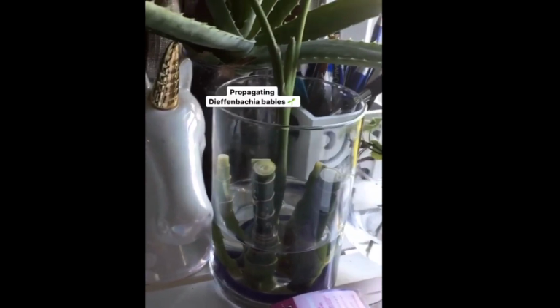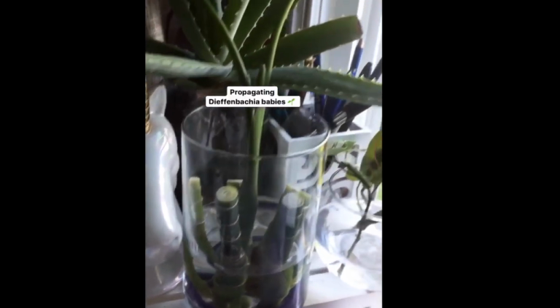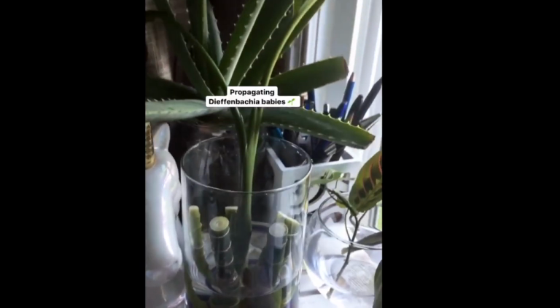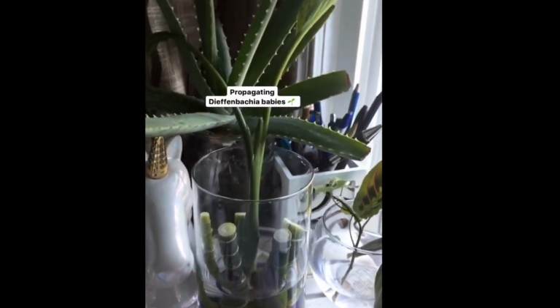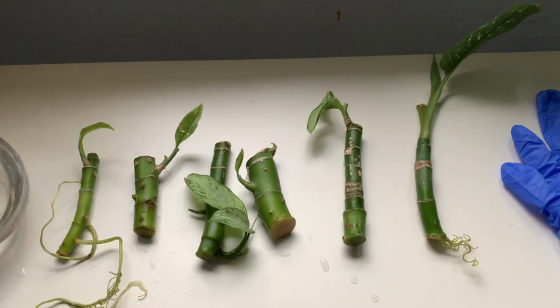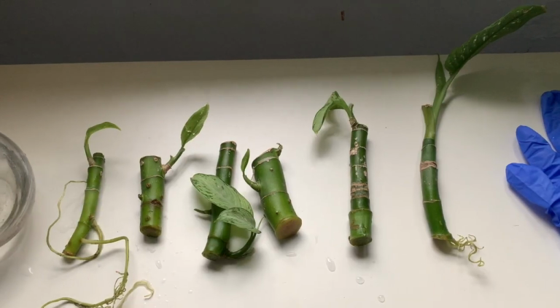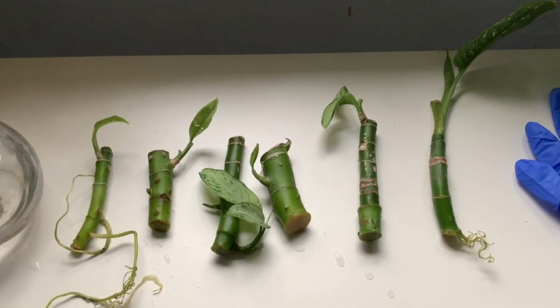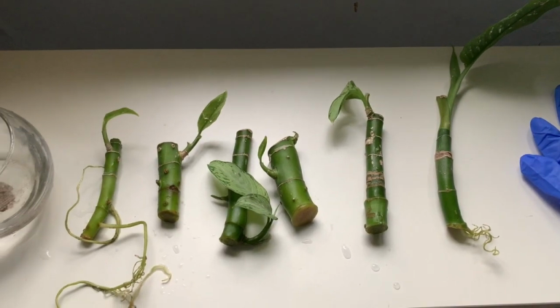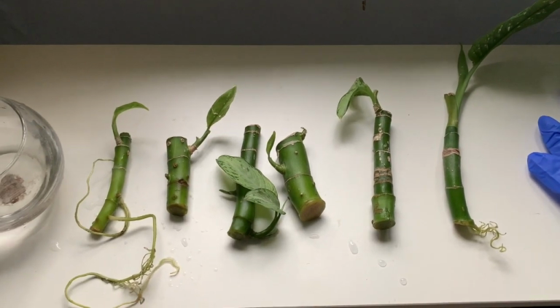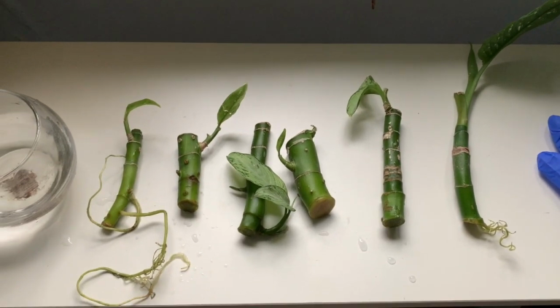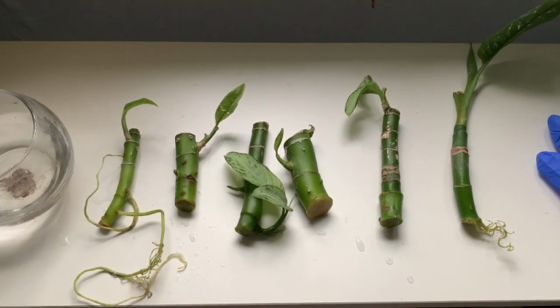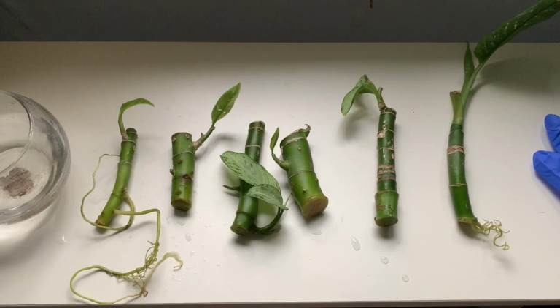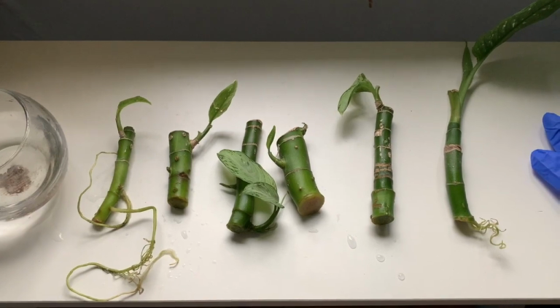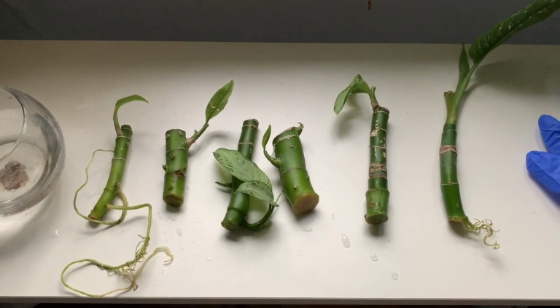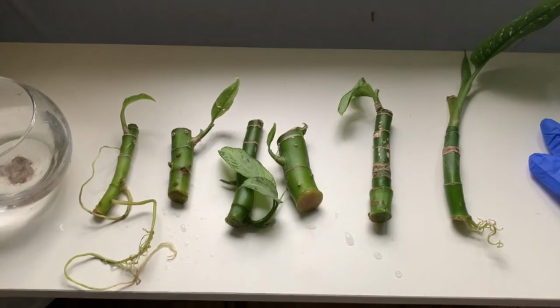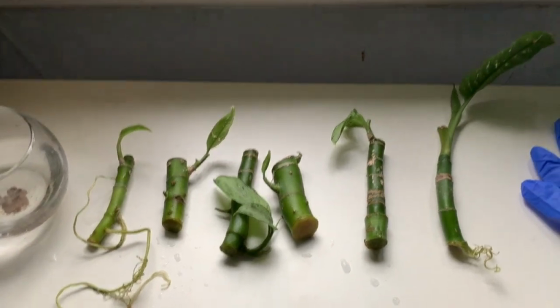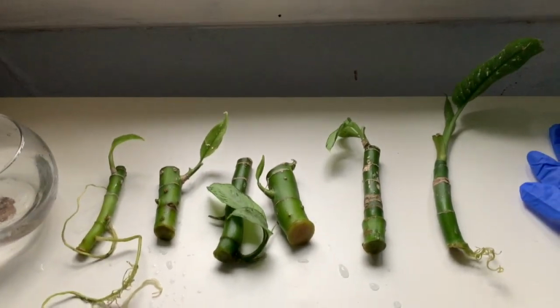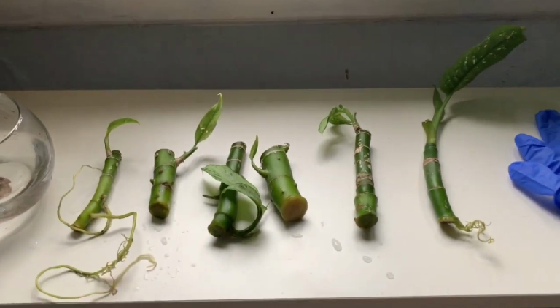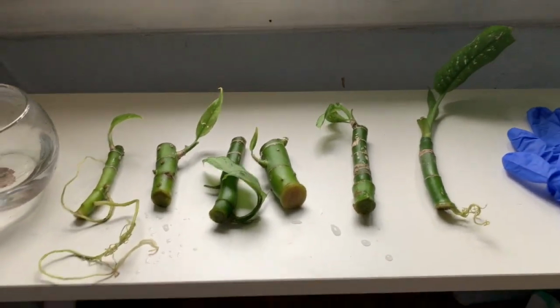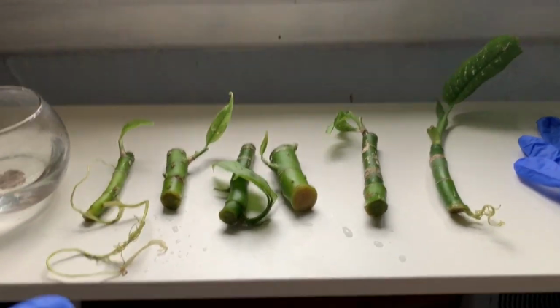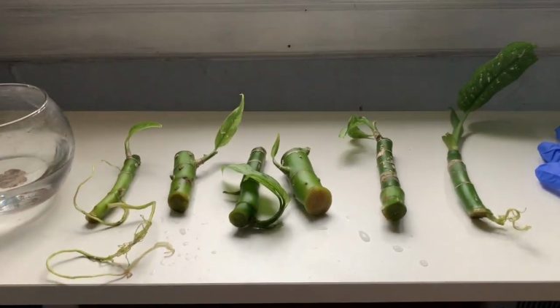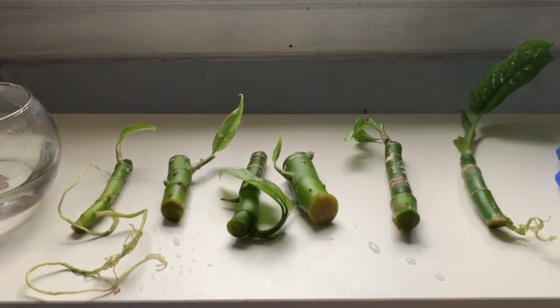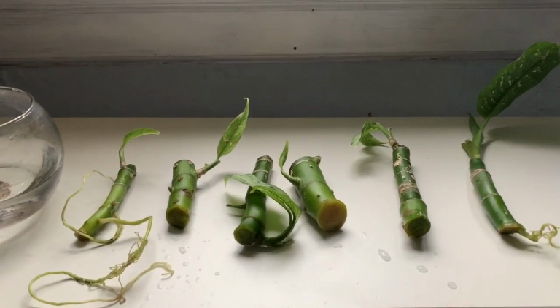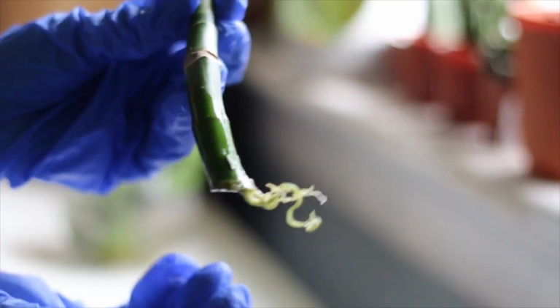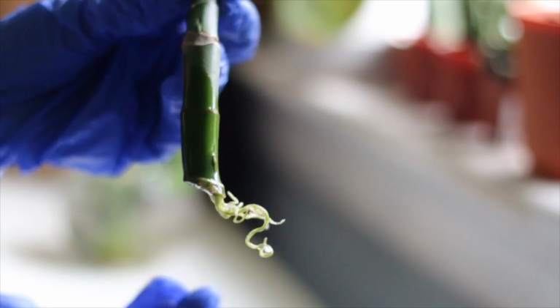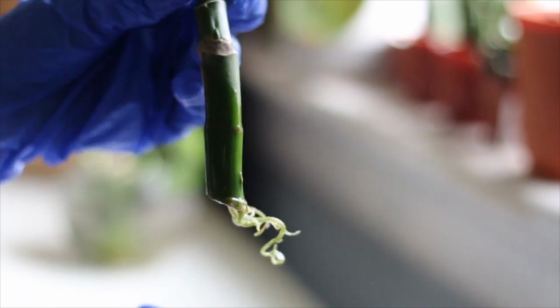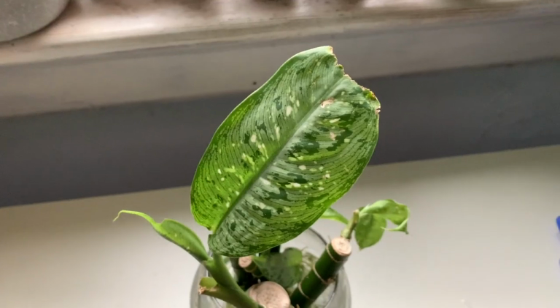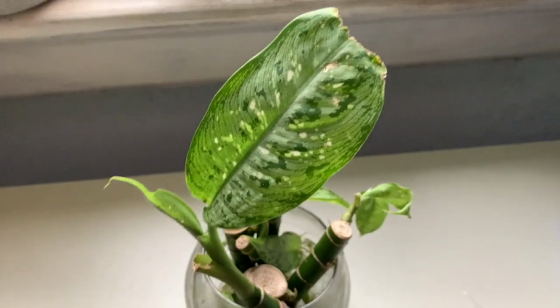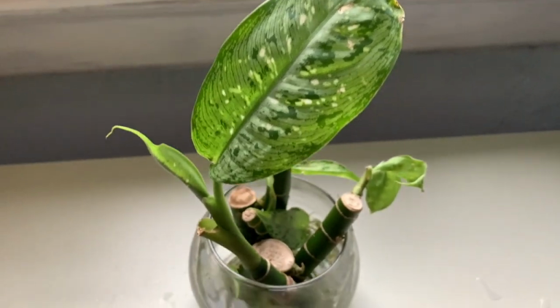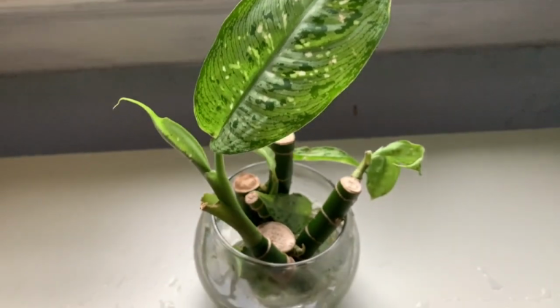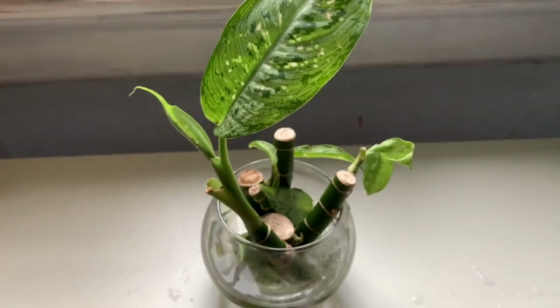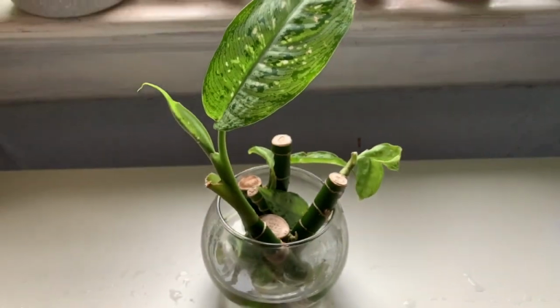It took me about two months to see any root growth and about five months to see the first leaf forming, and this is basically the result I have now. These are the roots I've got on most of them, and some of them have leaves on them.